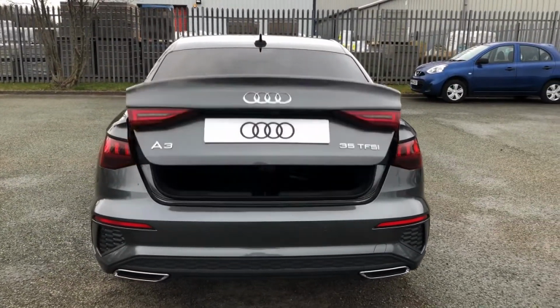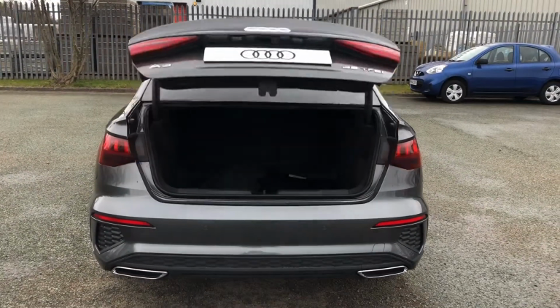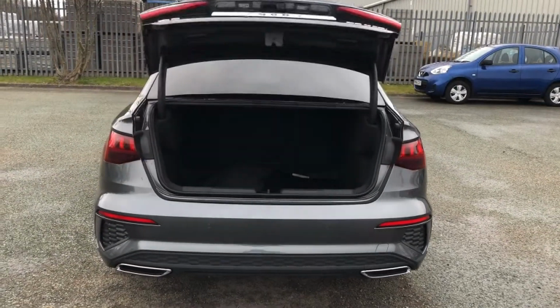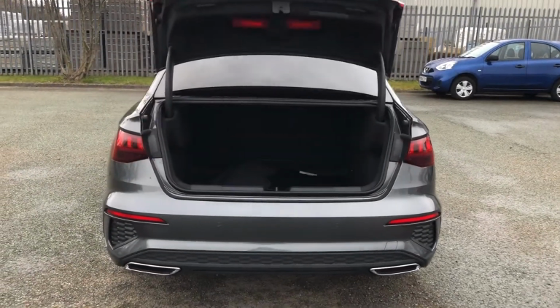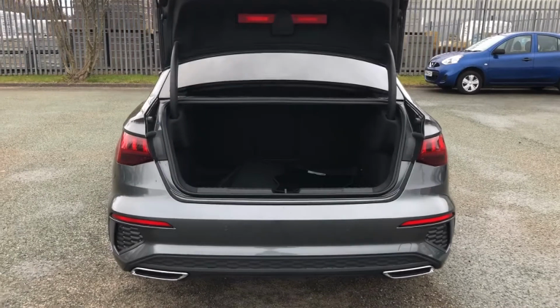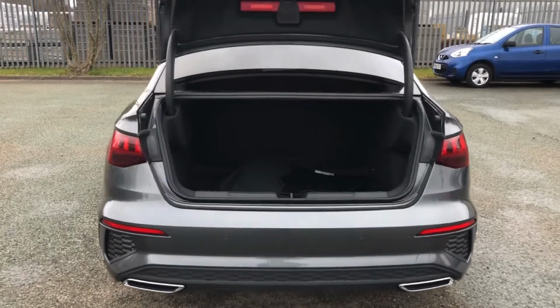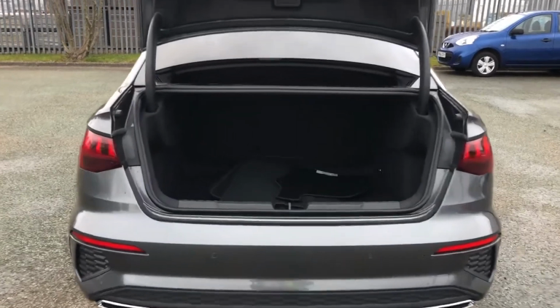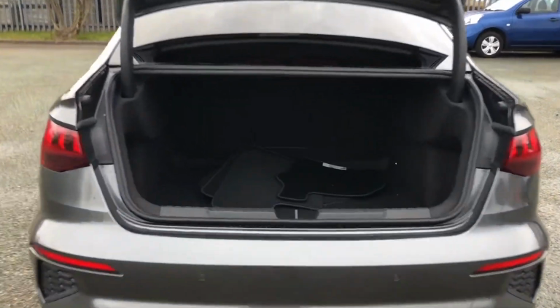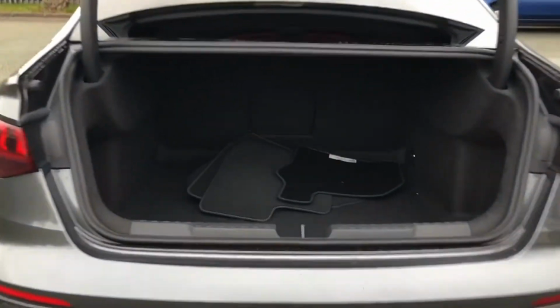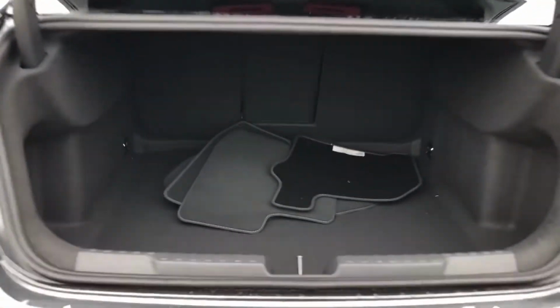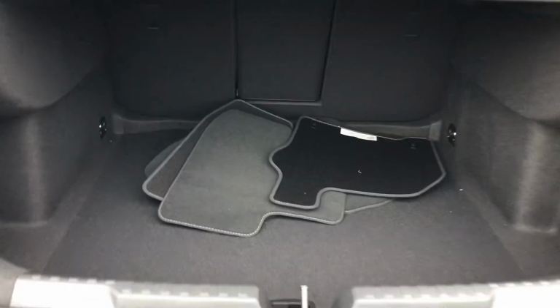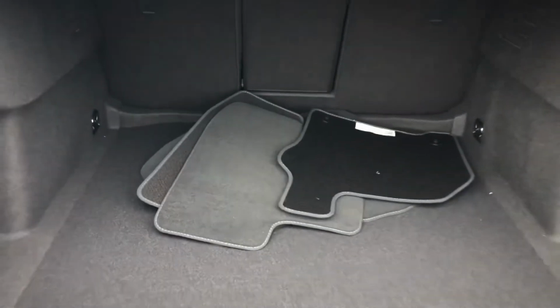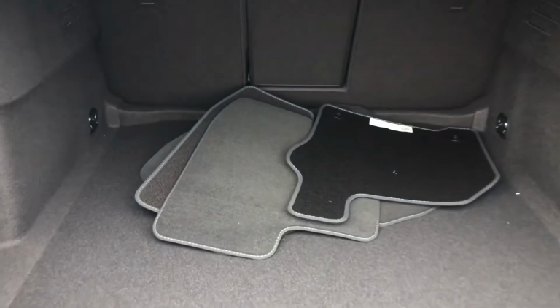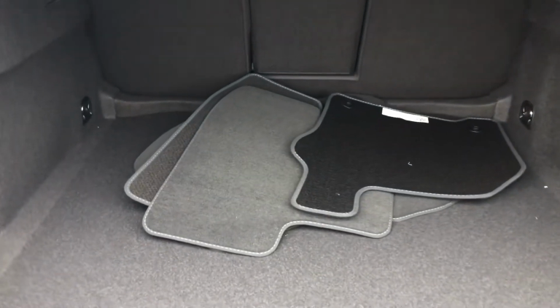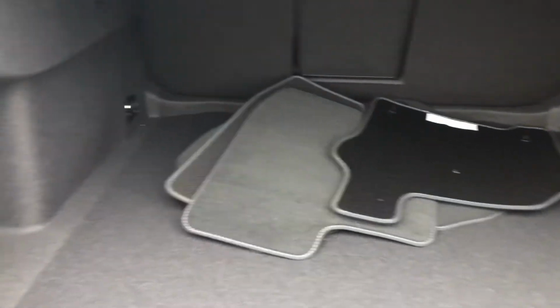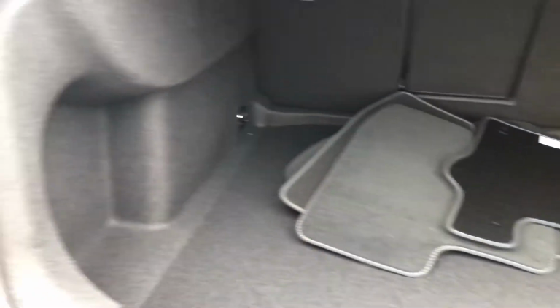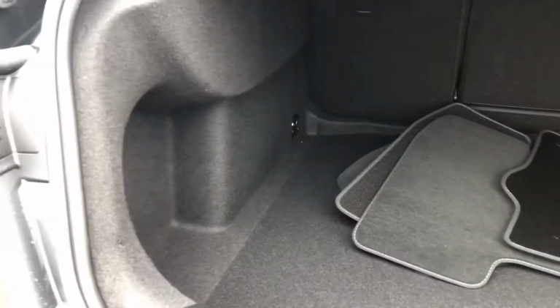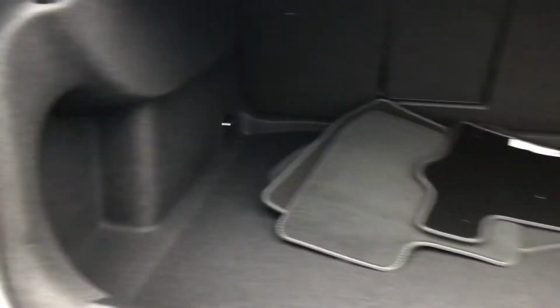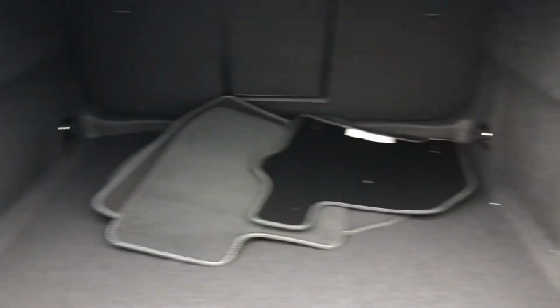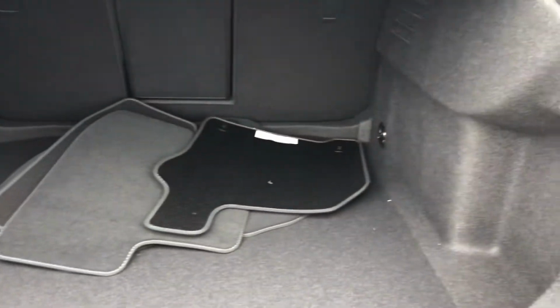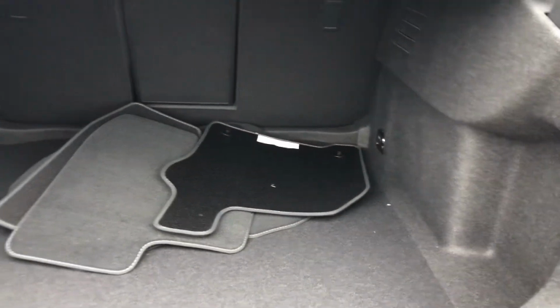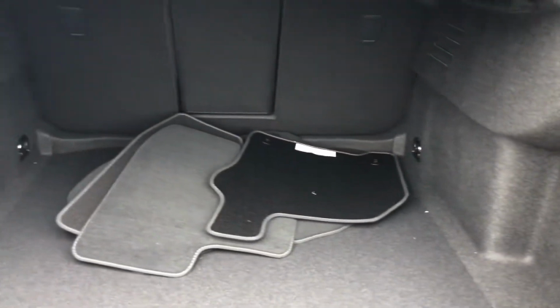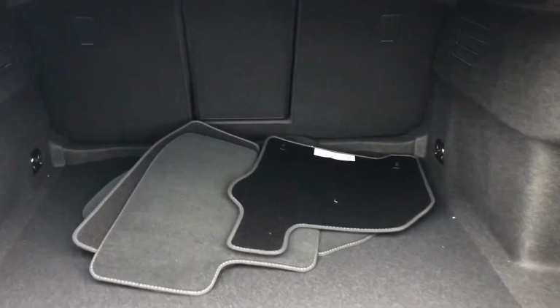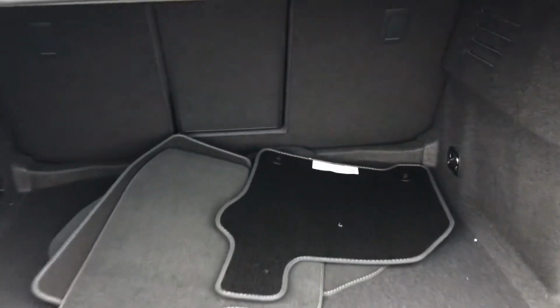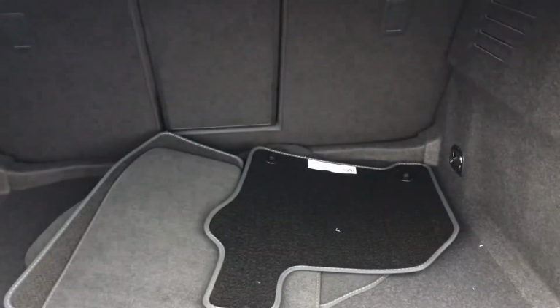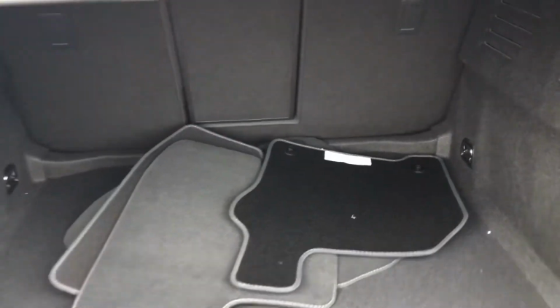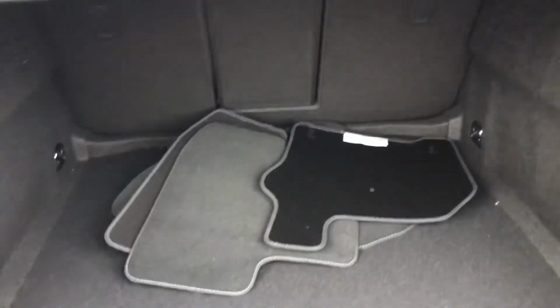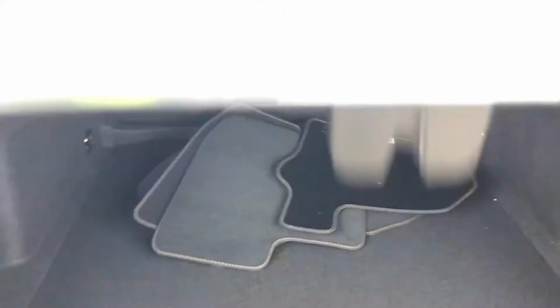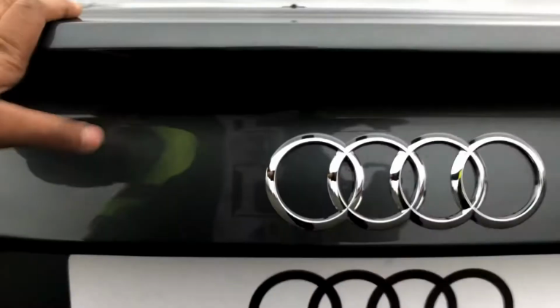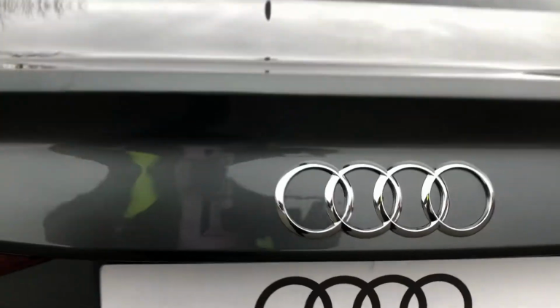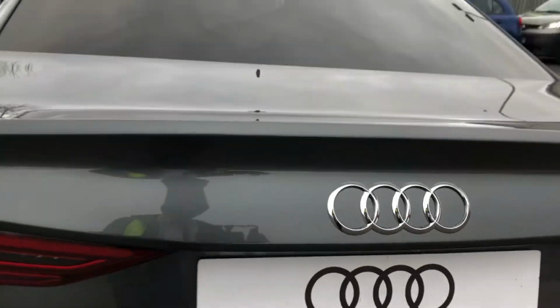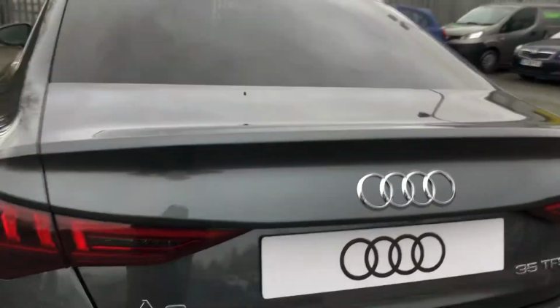To access the boot, just press the button on the key, as you can see demonstrated here, or you can use the soft release on the tailgate. As you can see, this is a large boot with more than enough space for all of your belongings. And once you've loaded everything, just pull down to close.